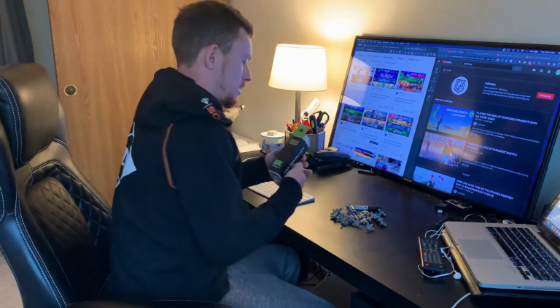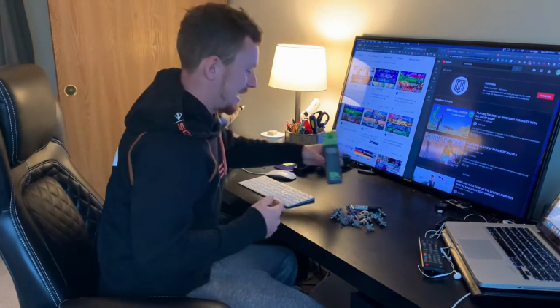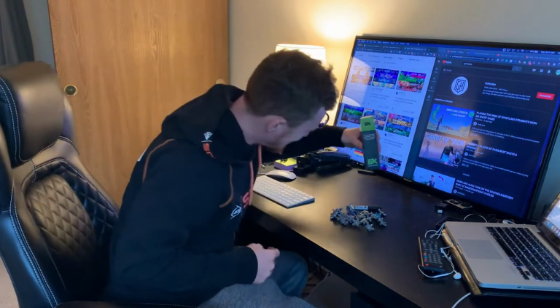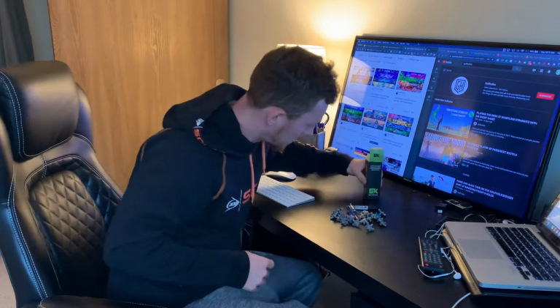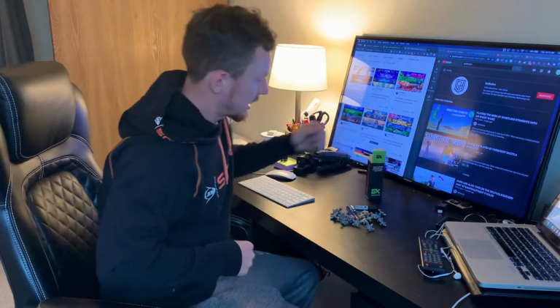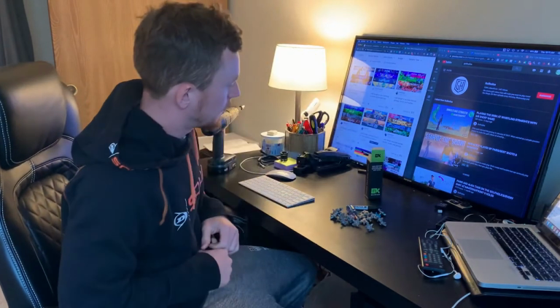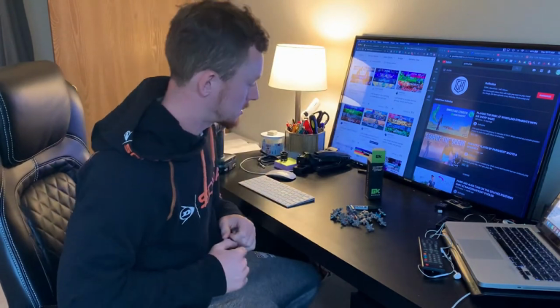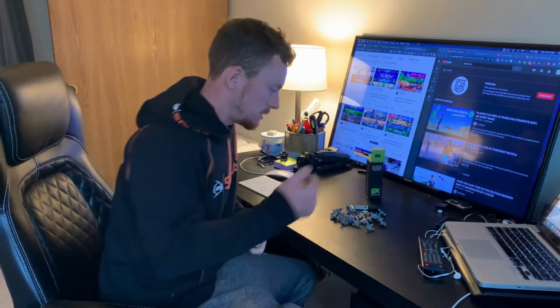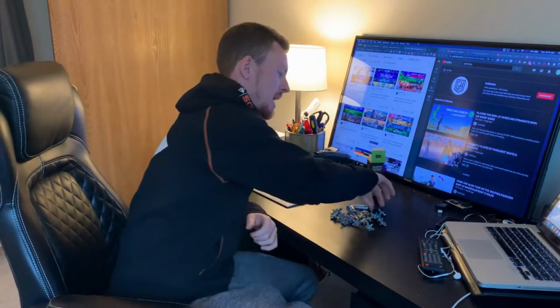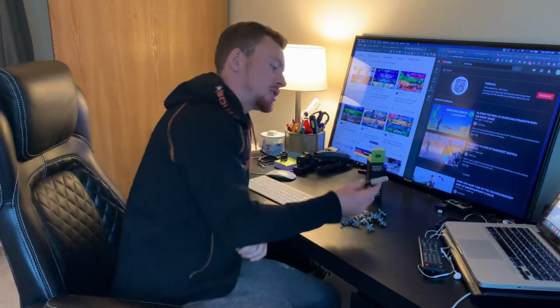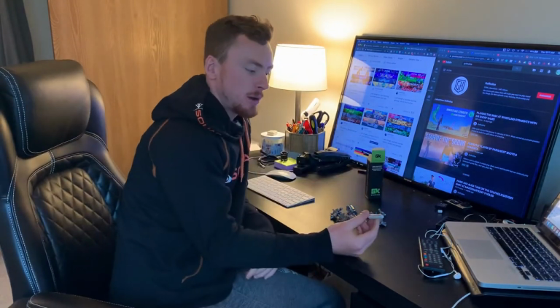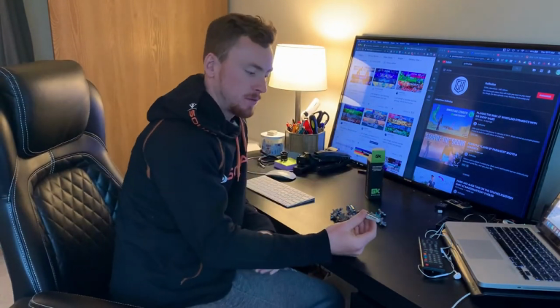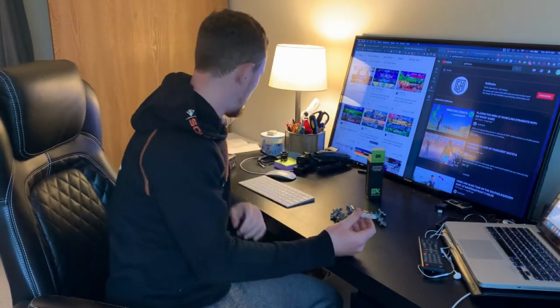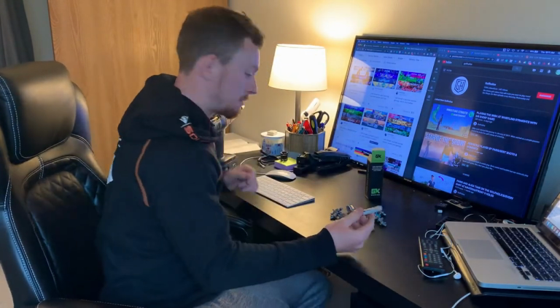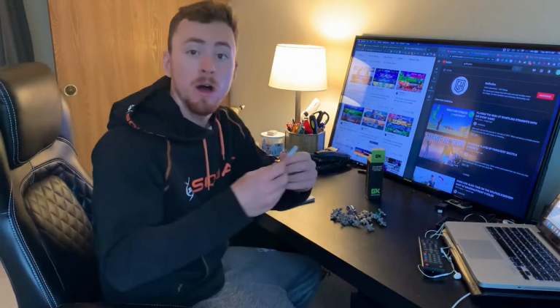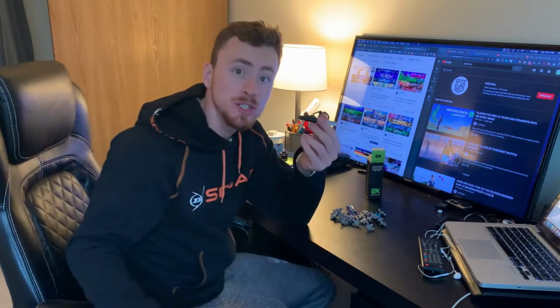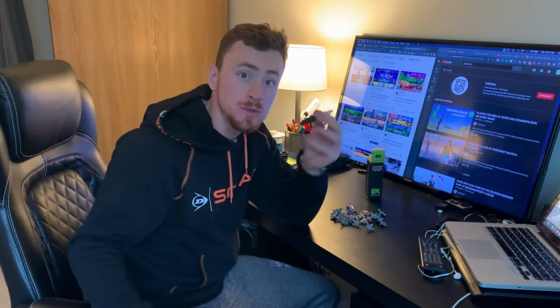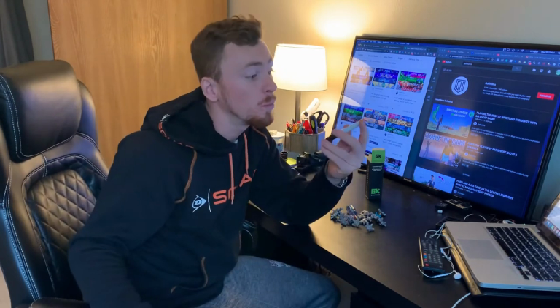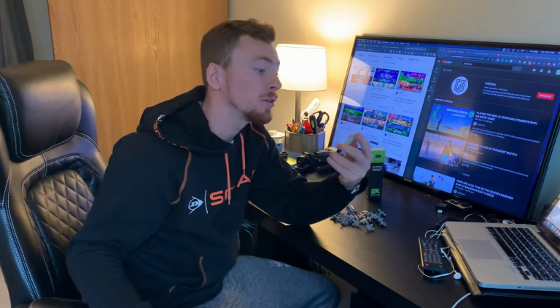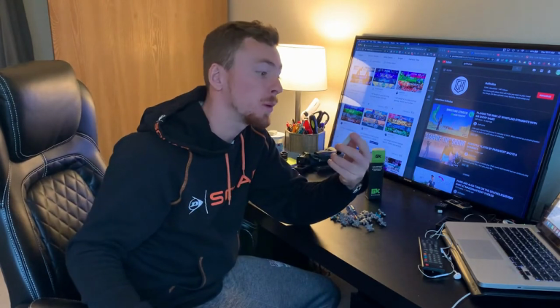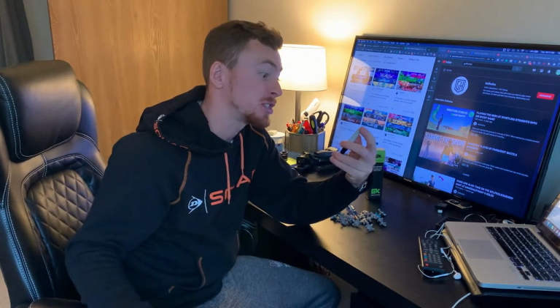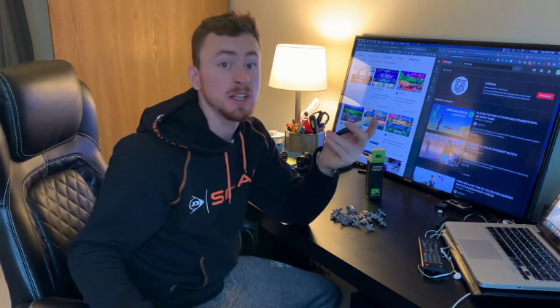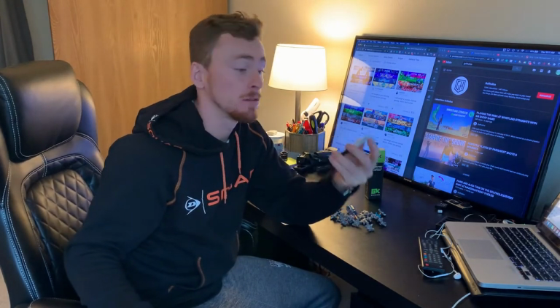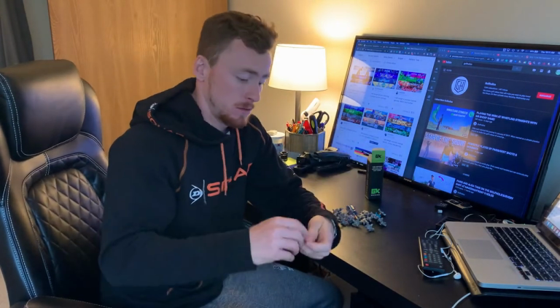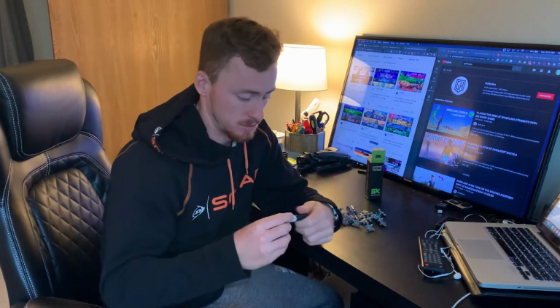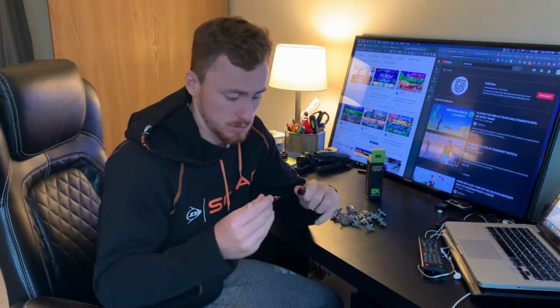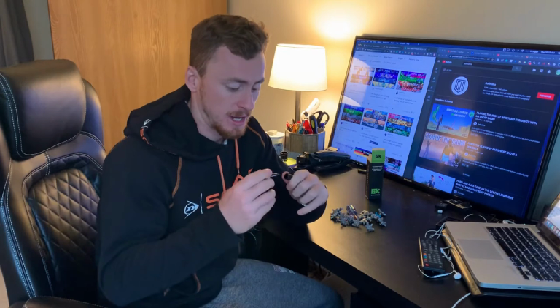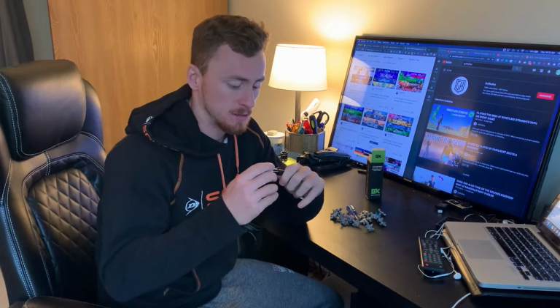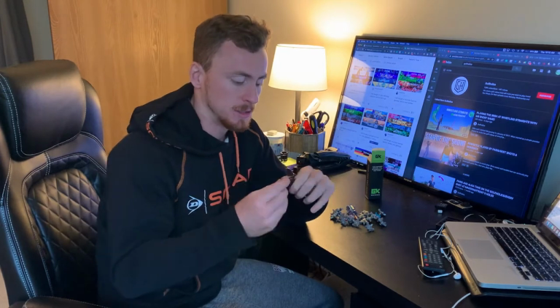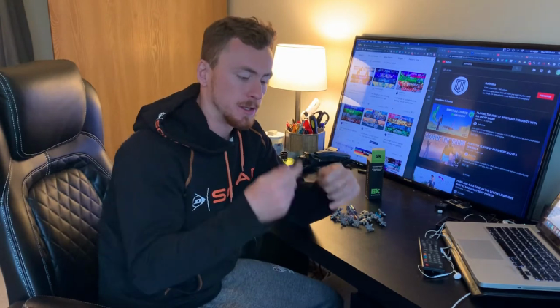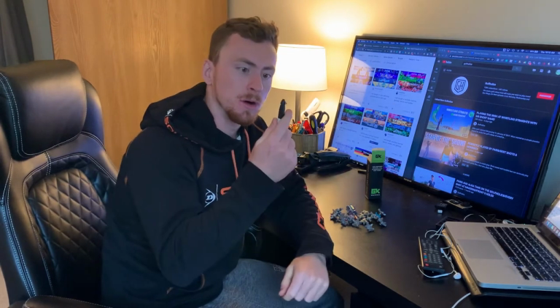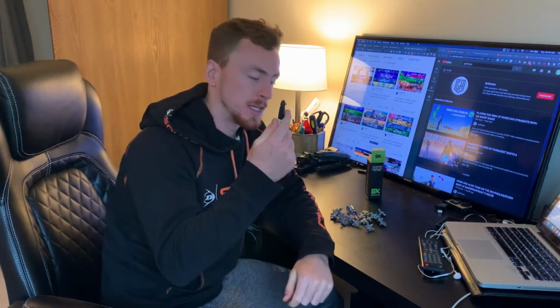So what you get in the Golf Kicks box: you get a Sharpie for marking down on your shoes what you want to drill into. It's really useful and it's got a really cute little key on it so you can put it on your keys.